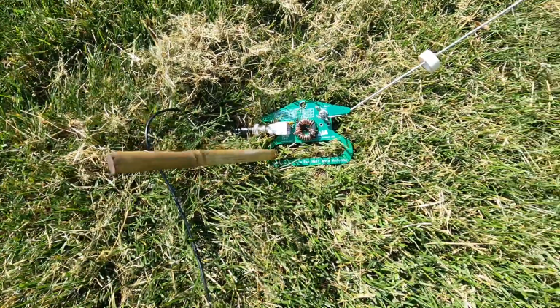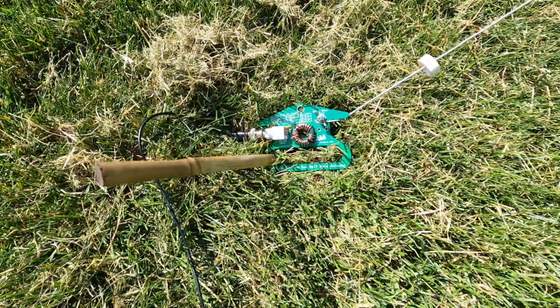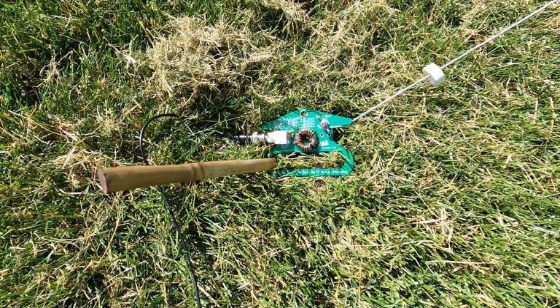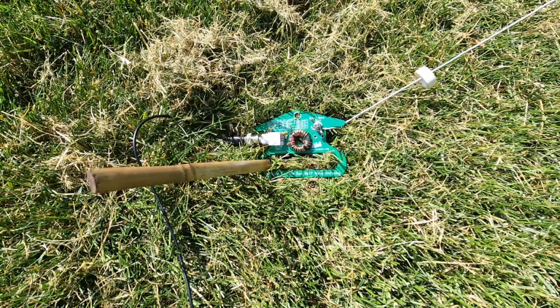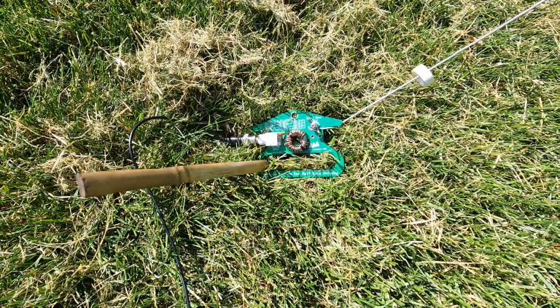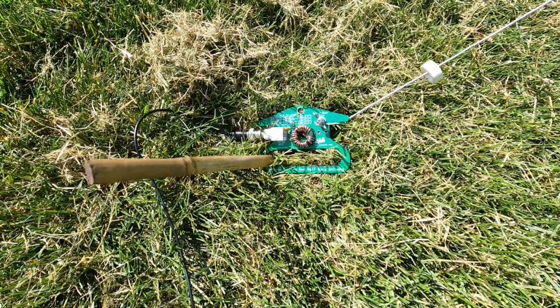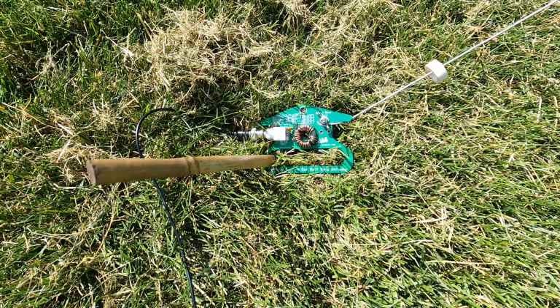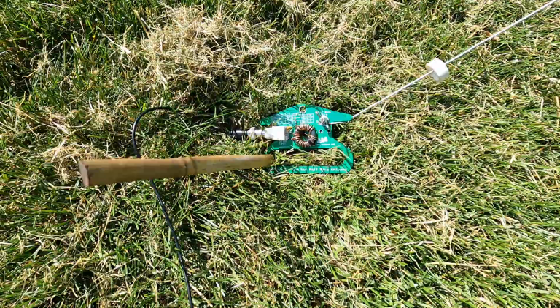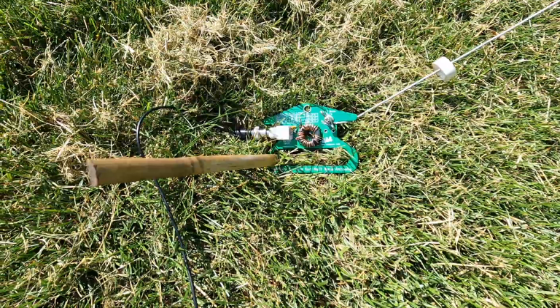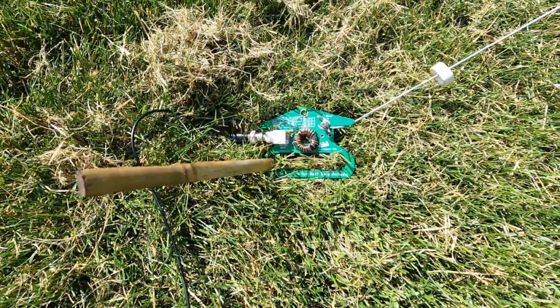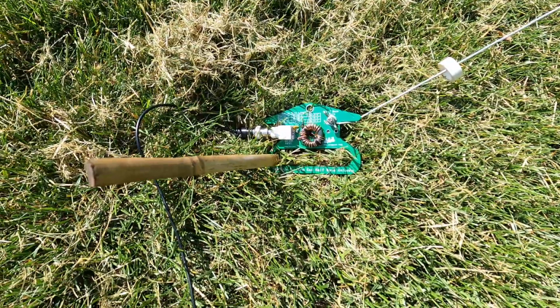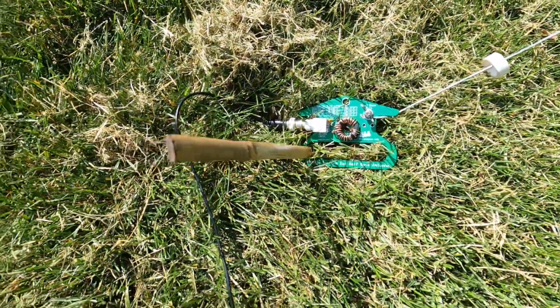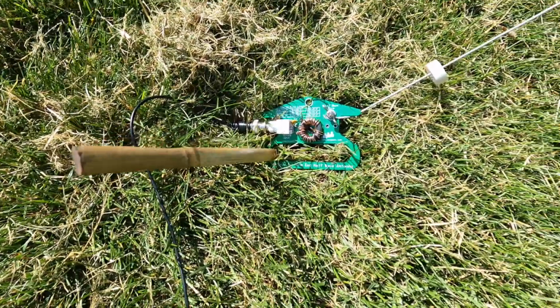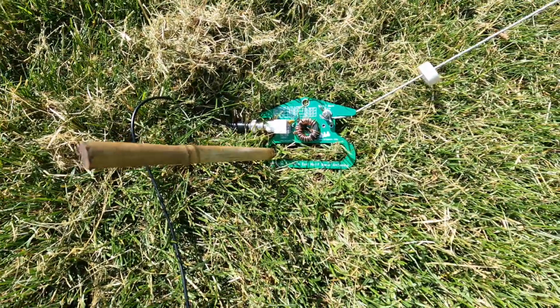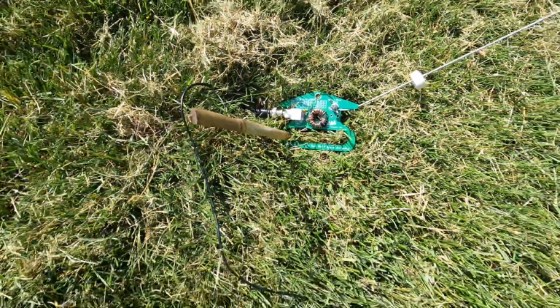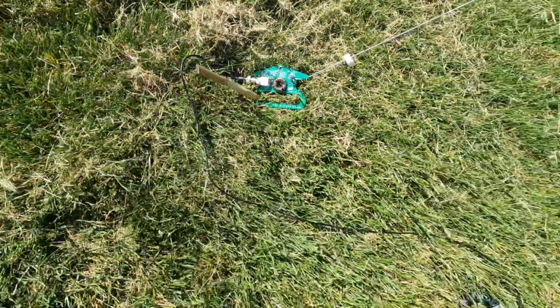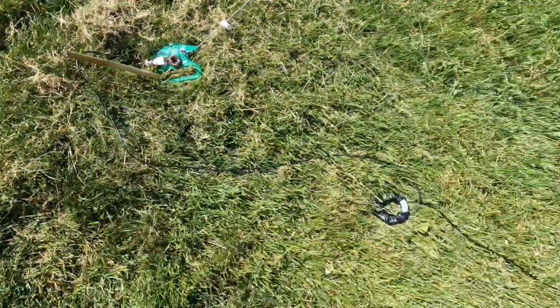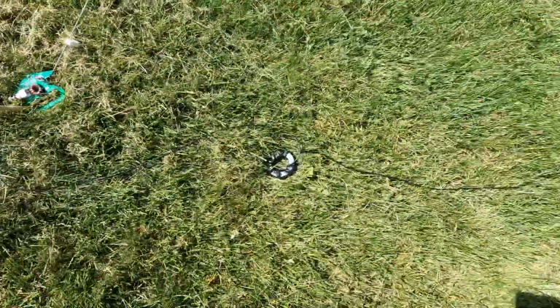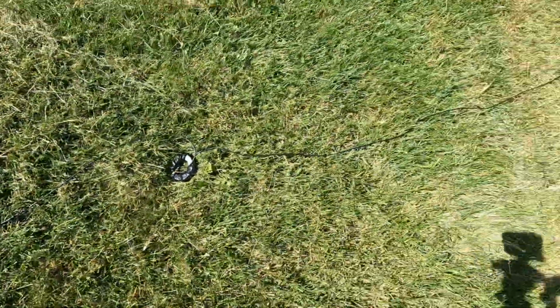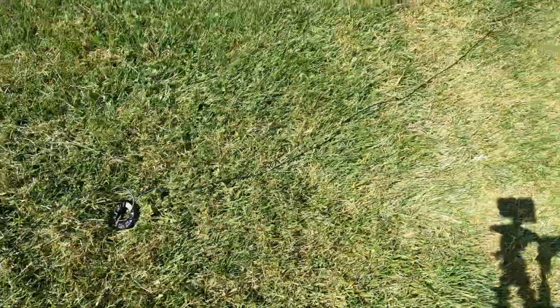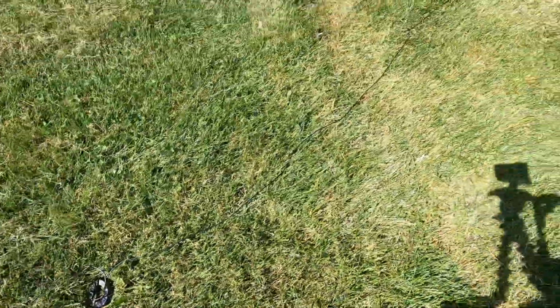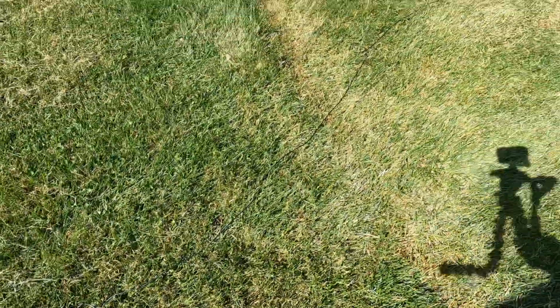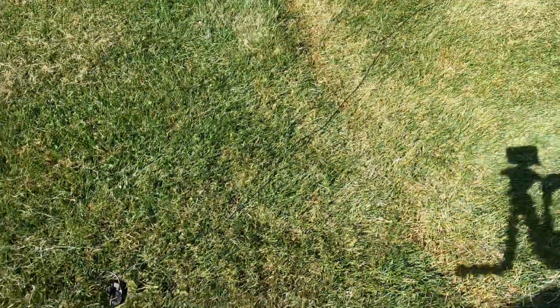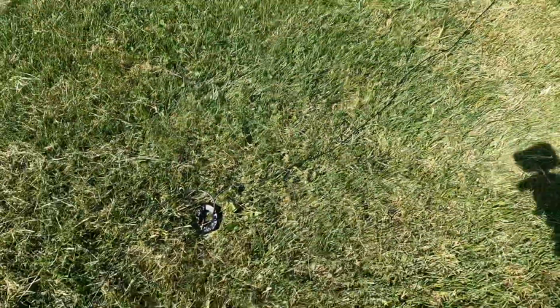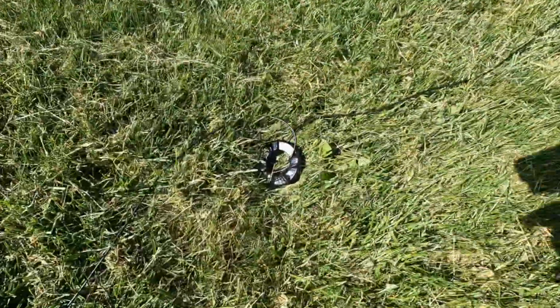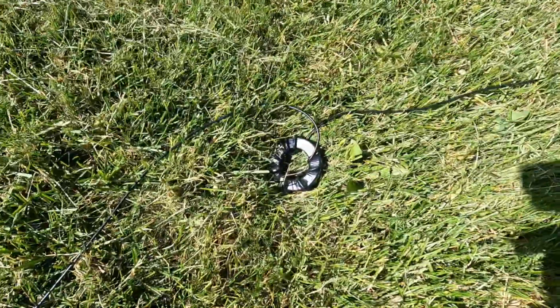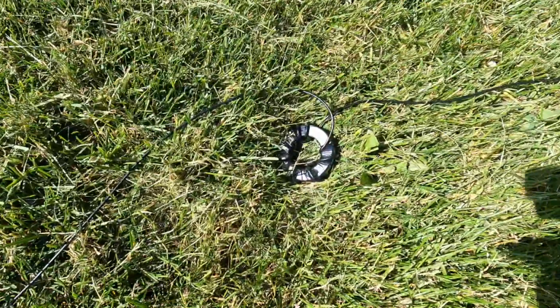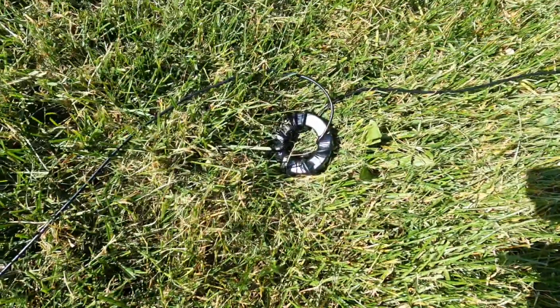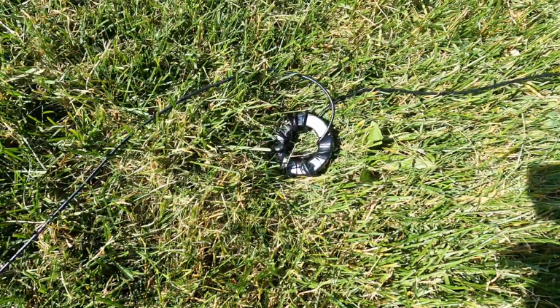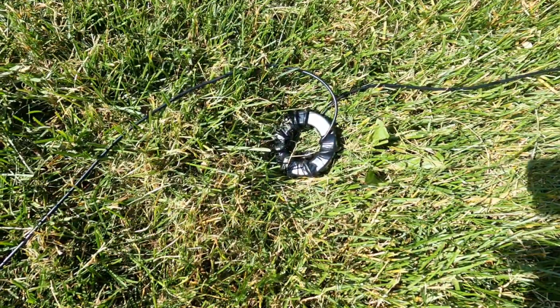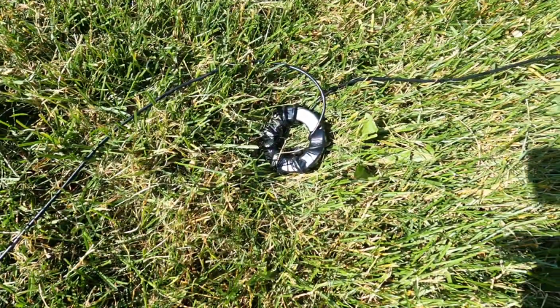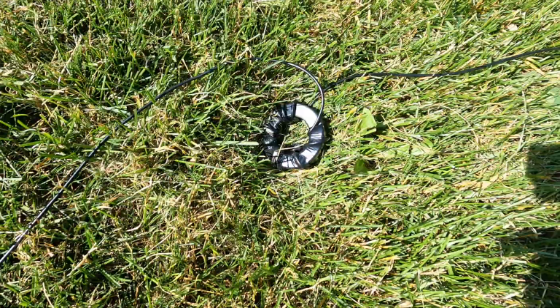If you watch my kit video that's coming up — on what I keep in my 705 bag — that bamboo stake is one of the items. I've got the antenna on a piece of 15-foot coax with a ferrite core, 10 wraps around that, and over to the IC-705.